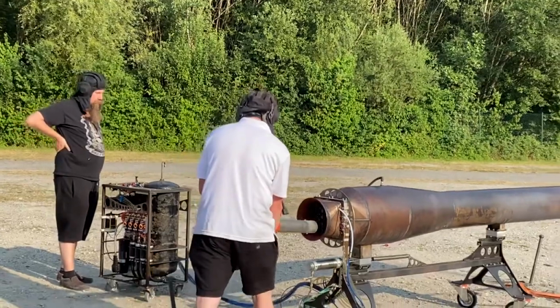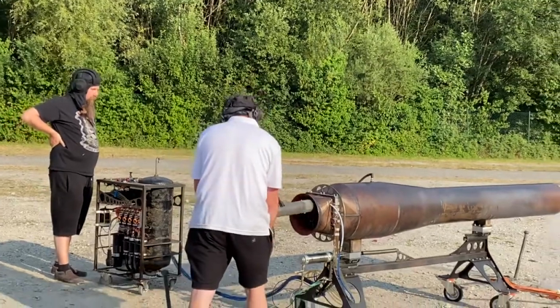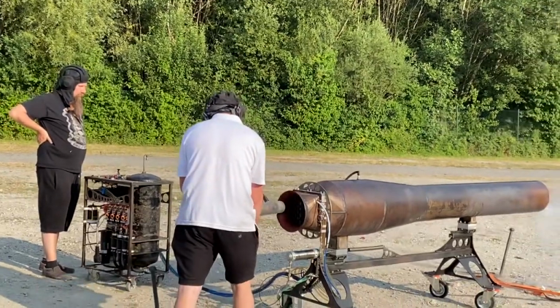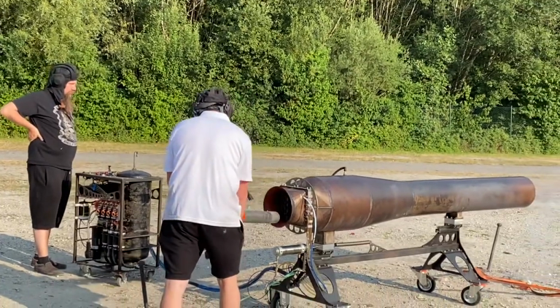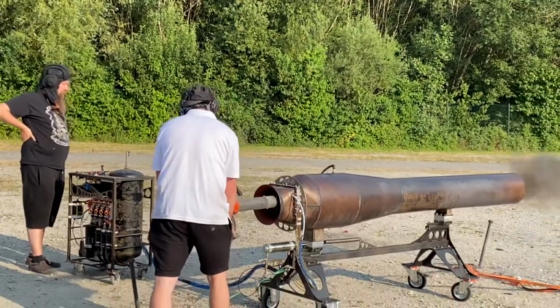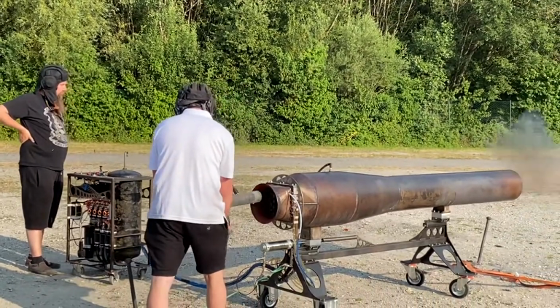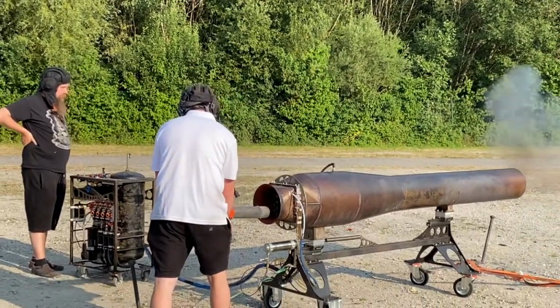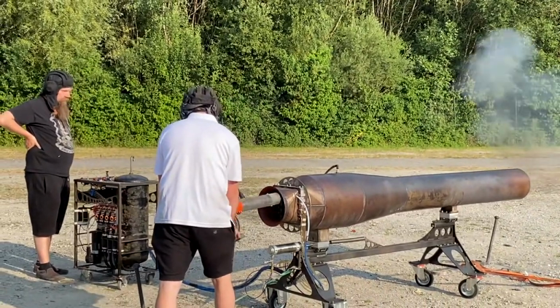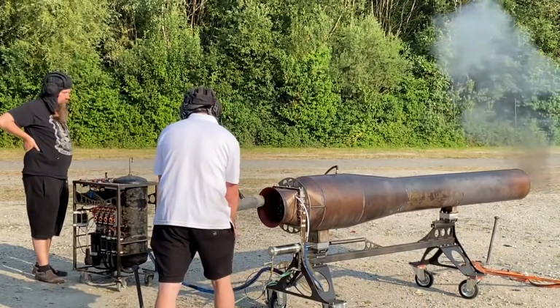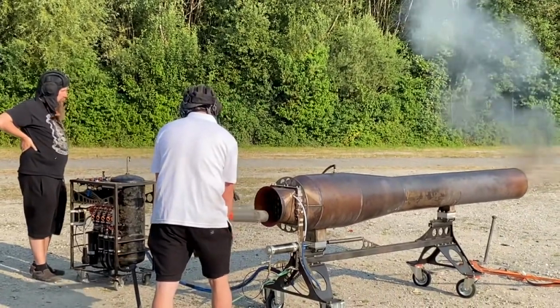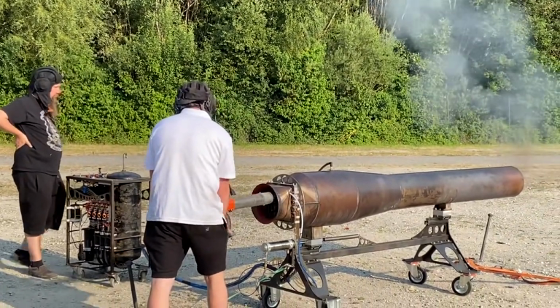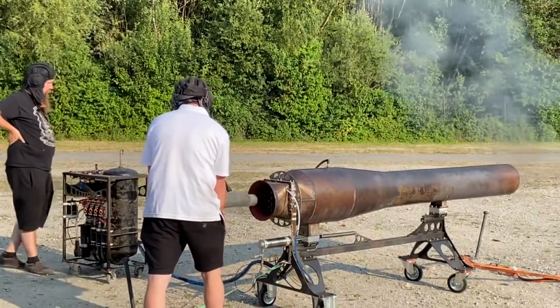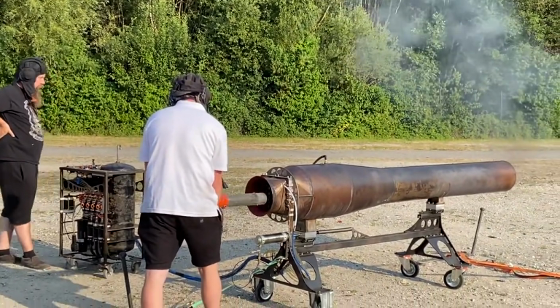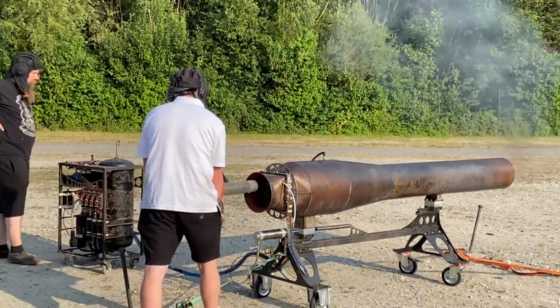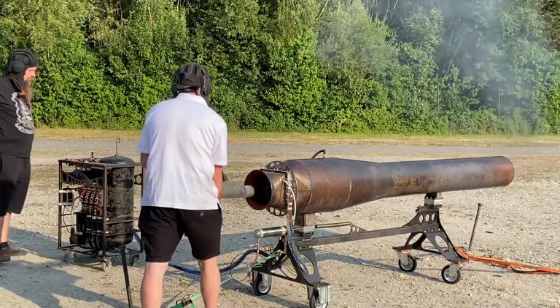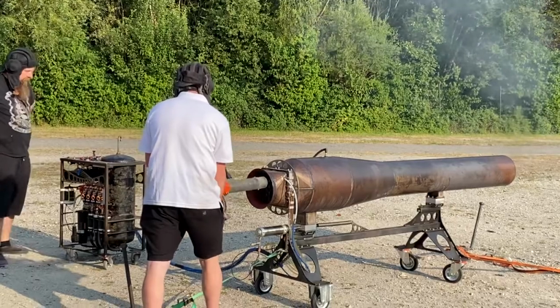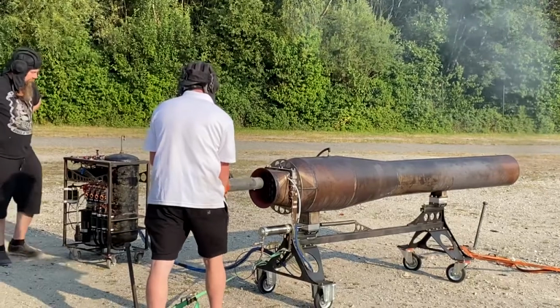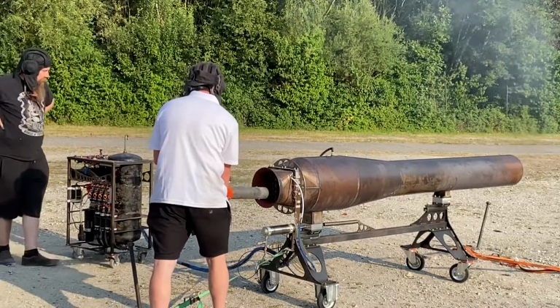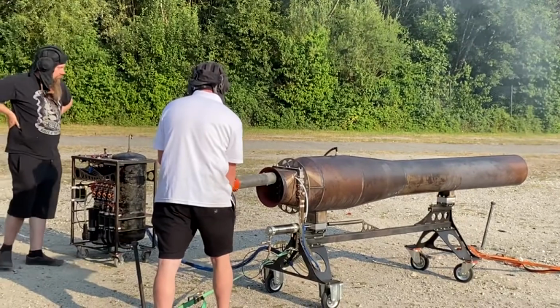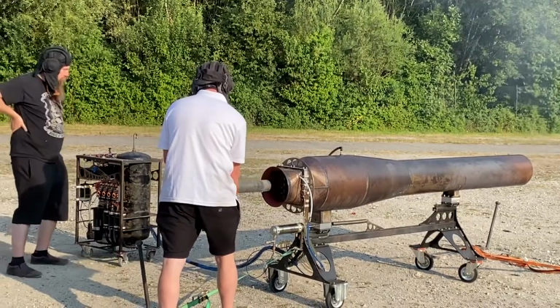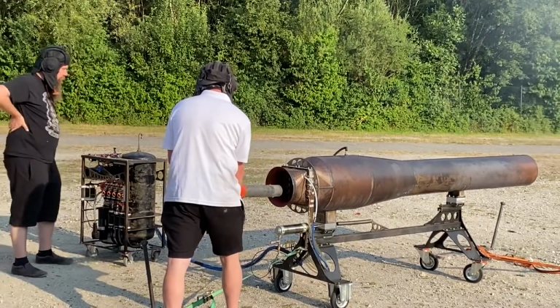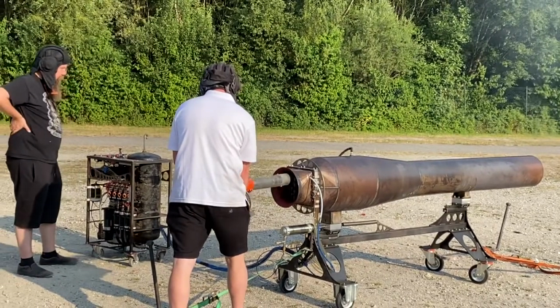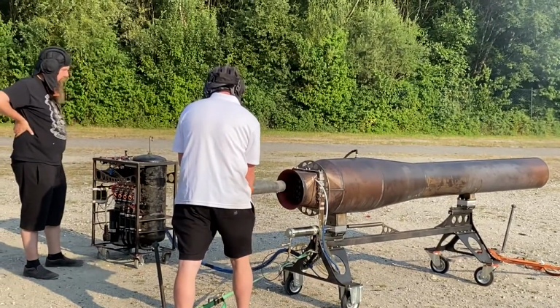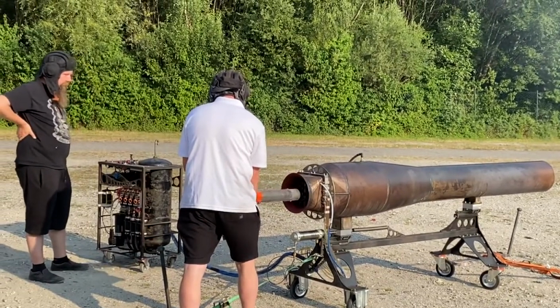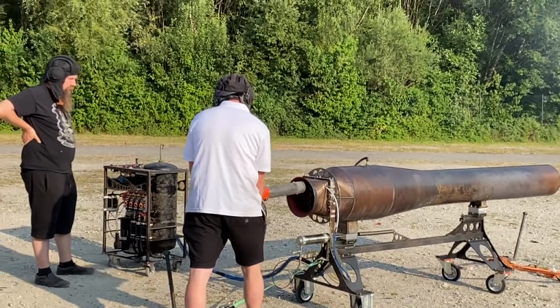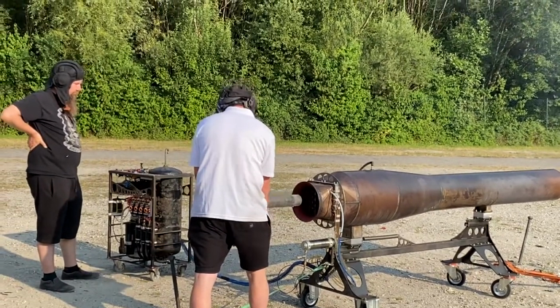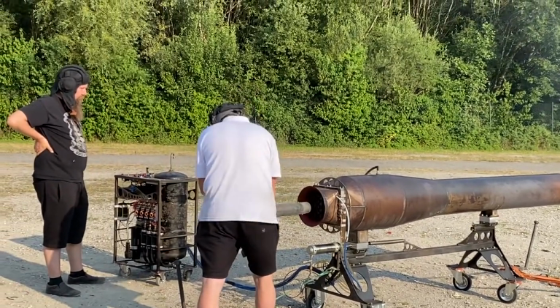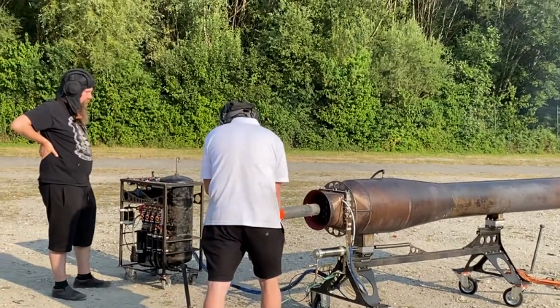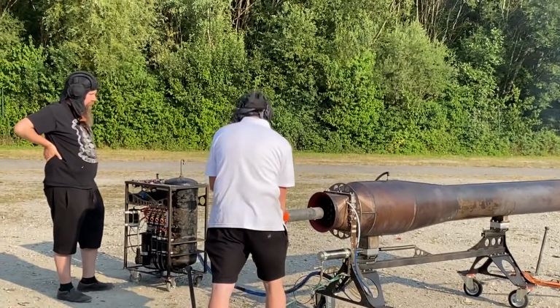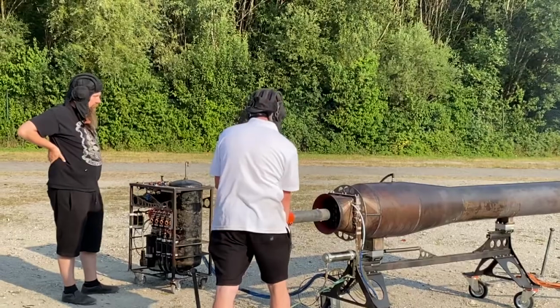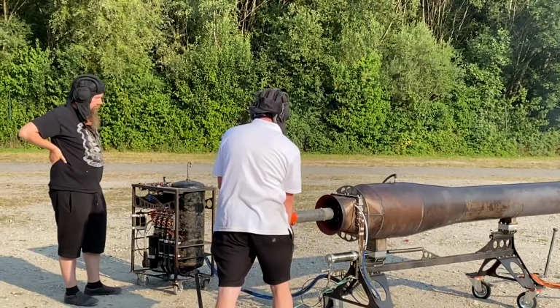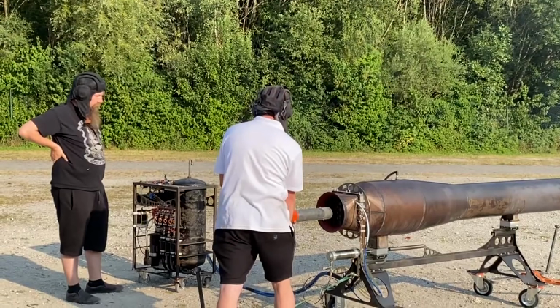Holy cow, I'm going to hold my ears. No wonder they're wearing those gunners' helmets.